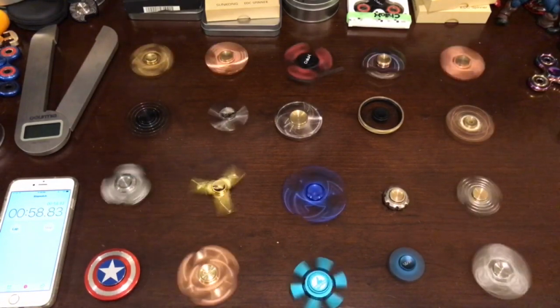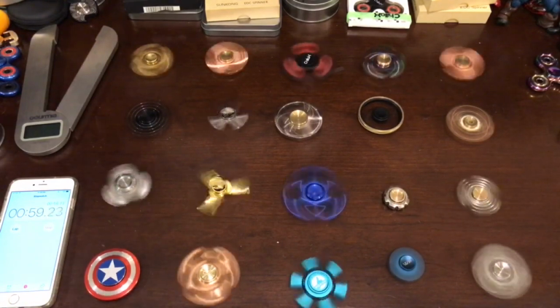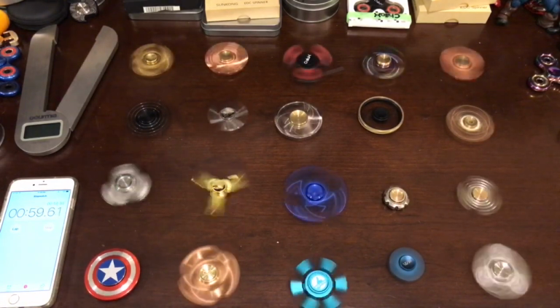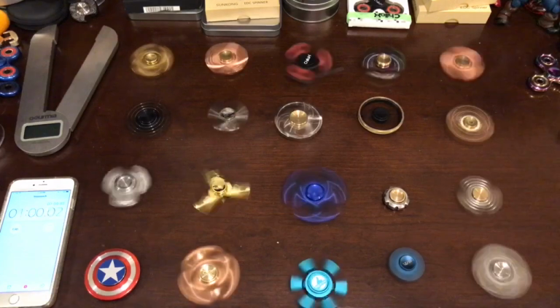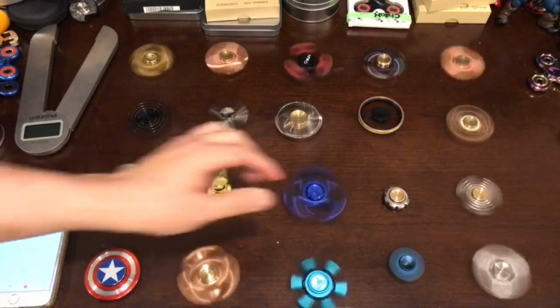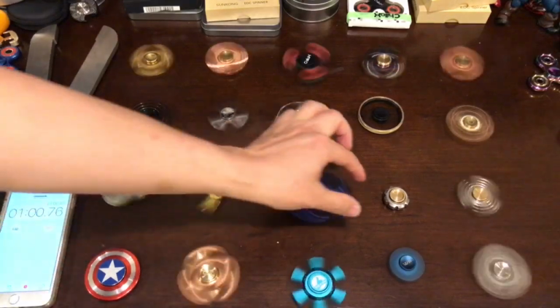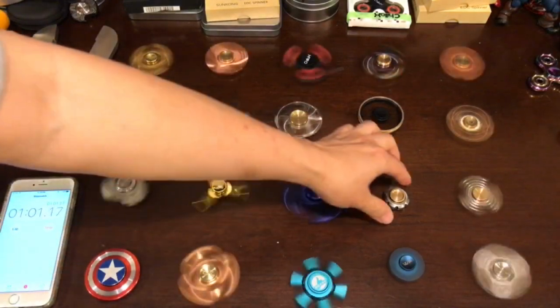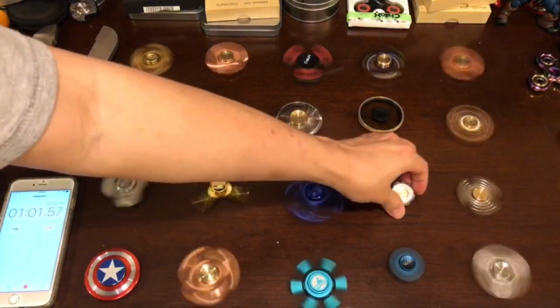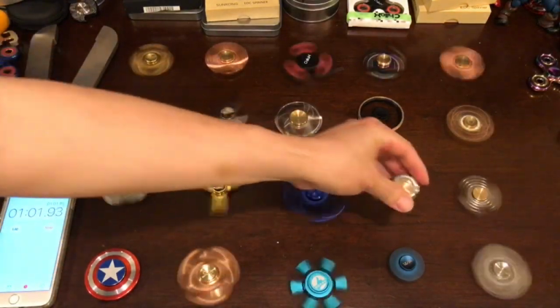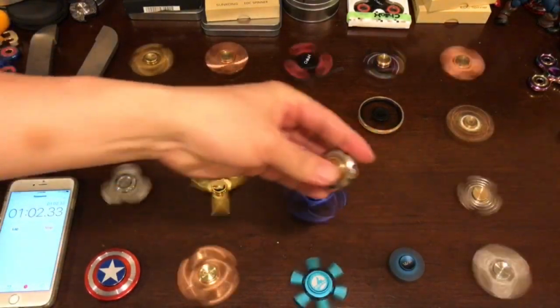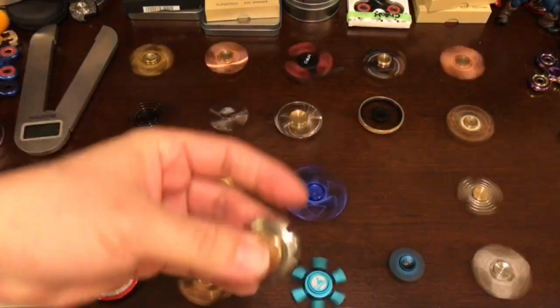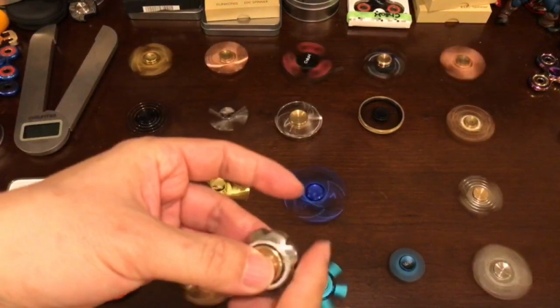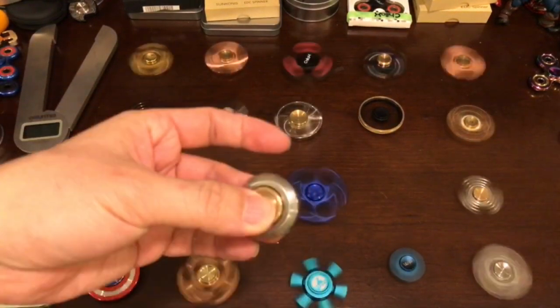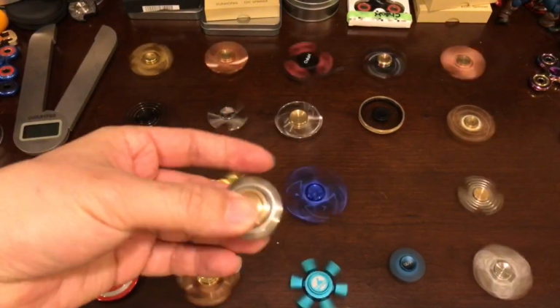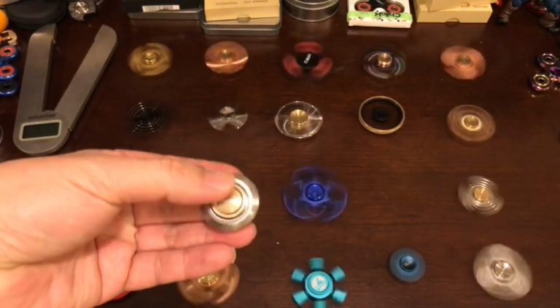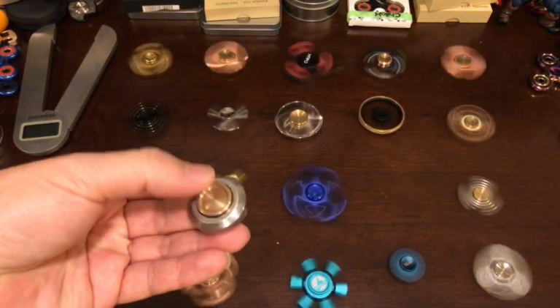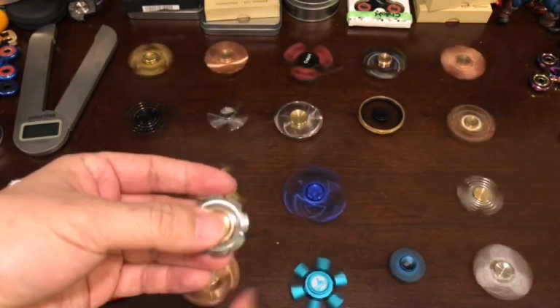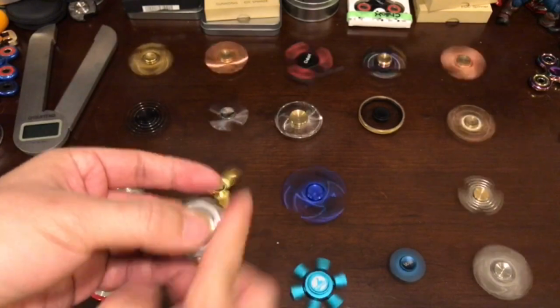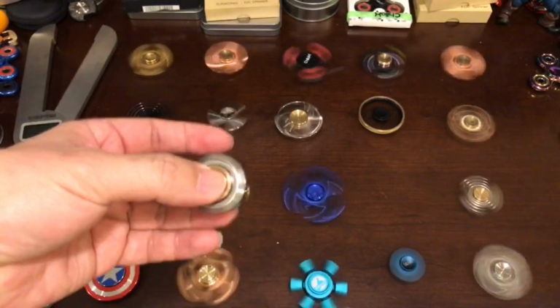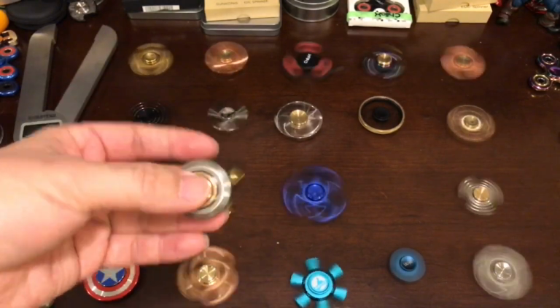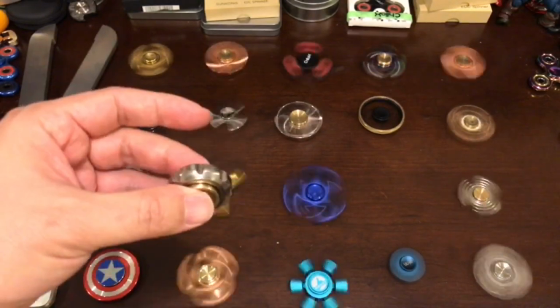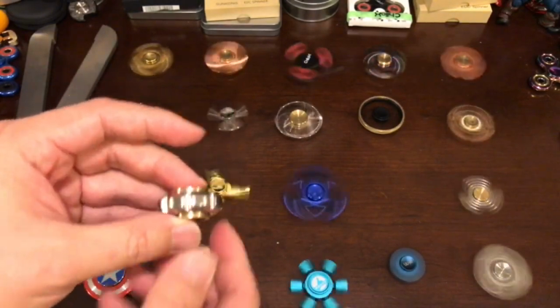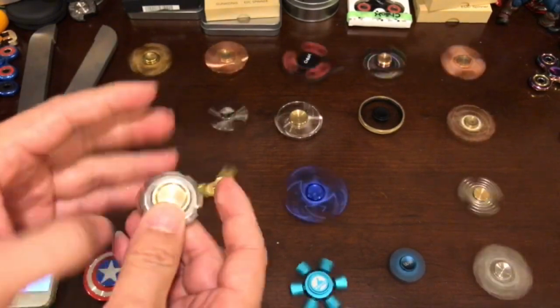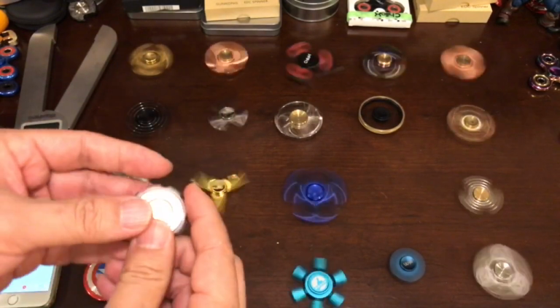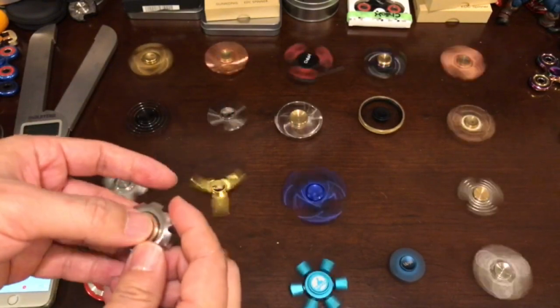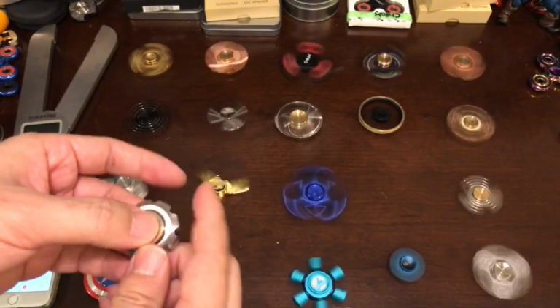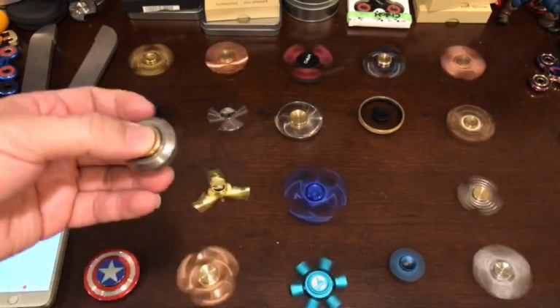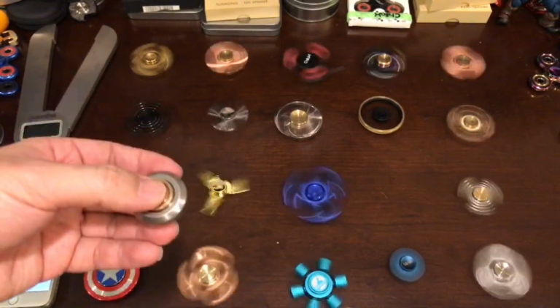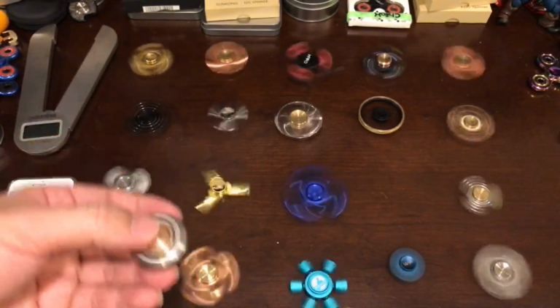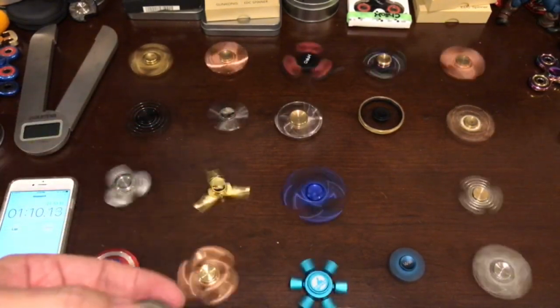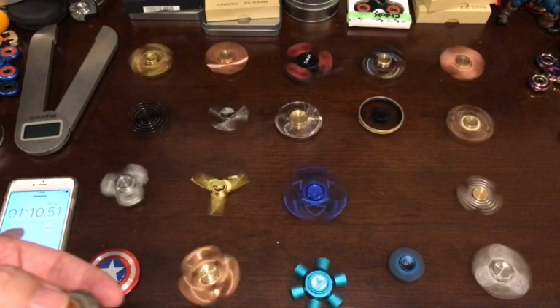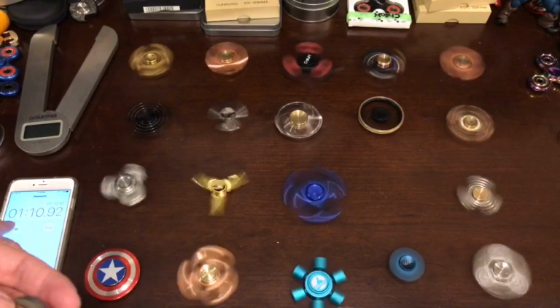Our little mini titanium is busted. I think we liked it so much we played with it. I think it was dropped a couple of times today, so we killed the spin time.